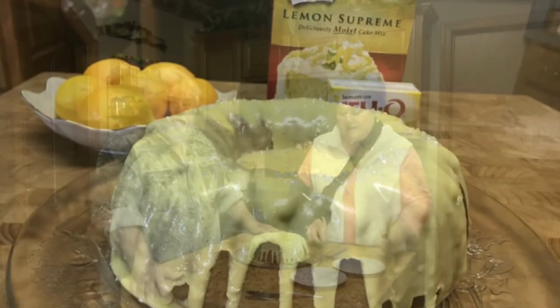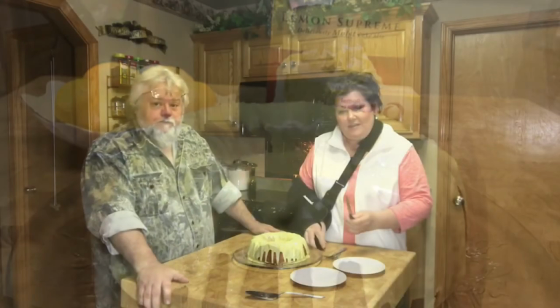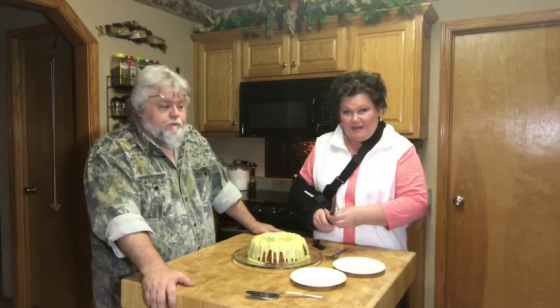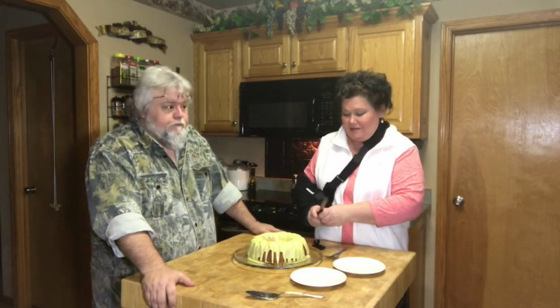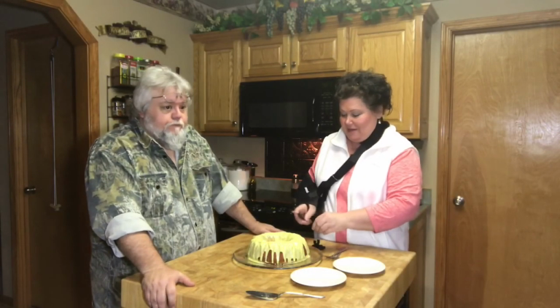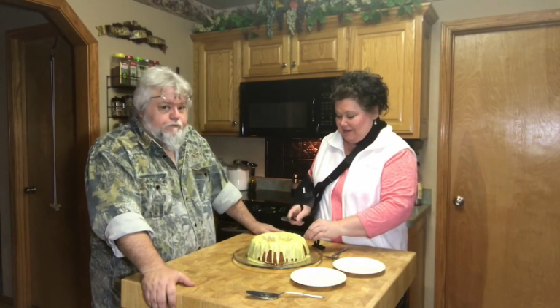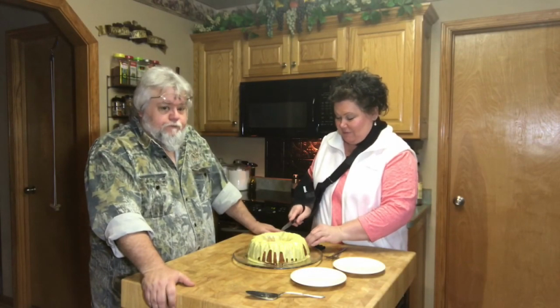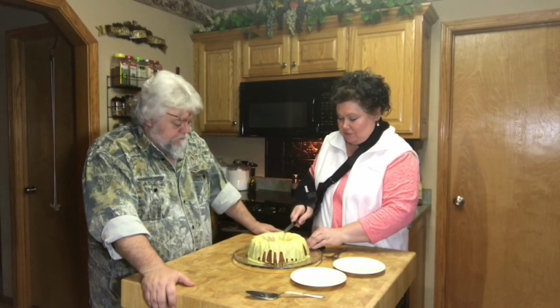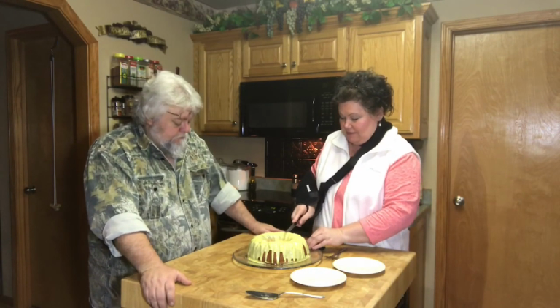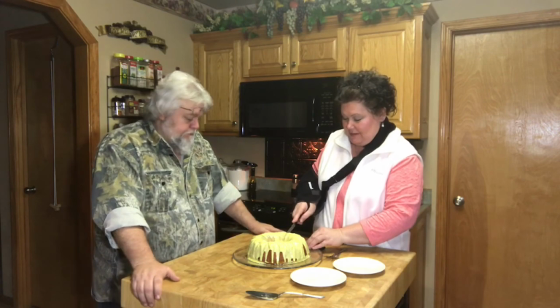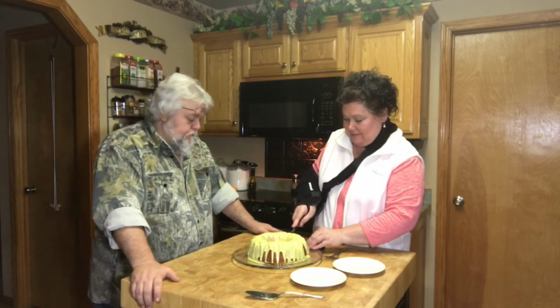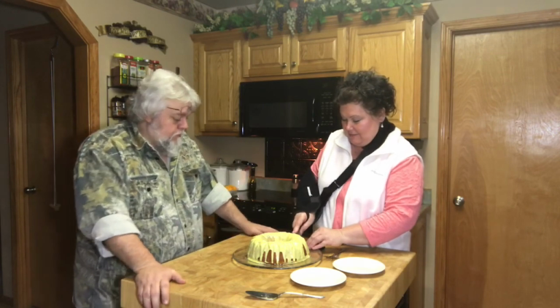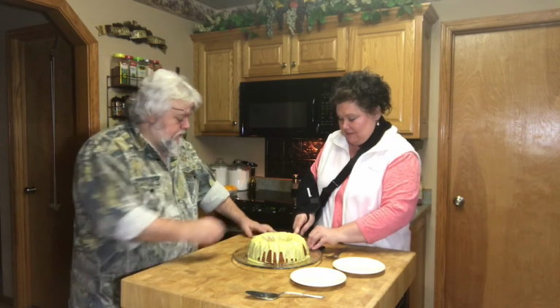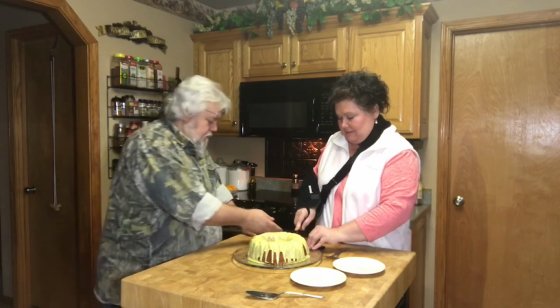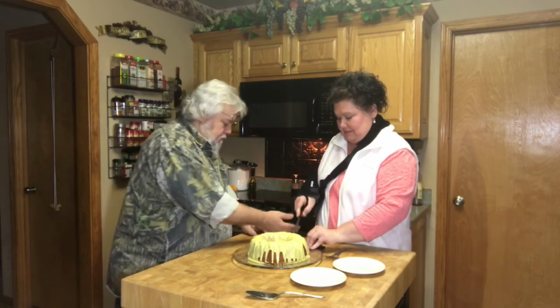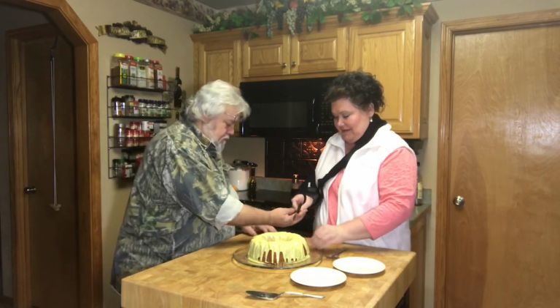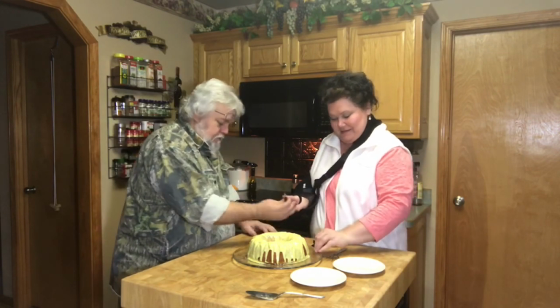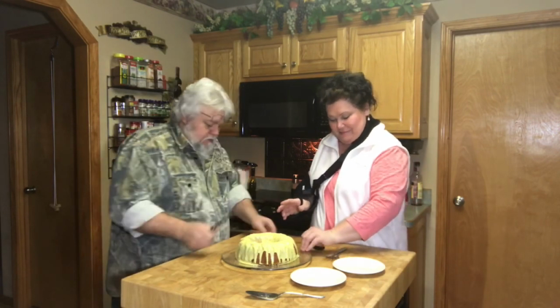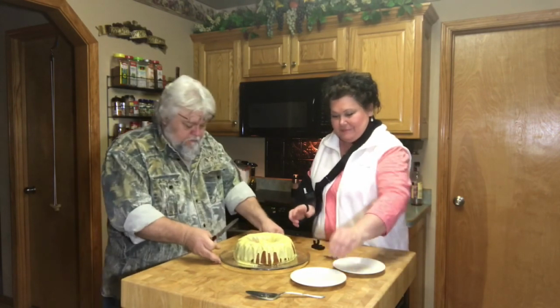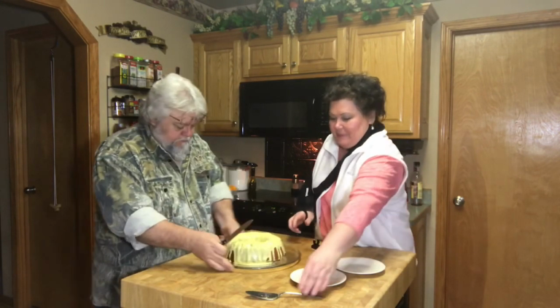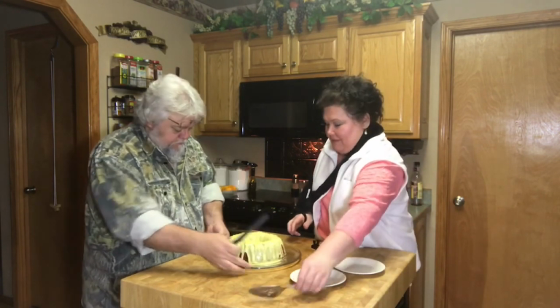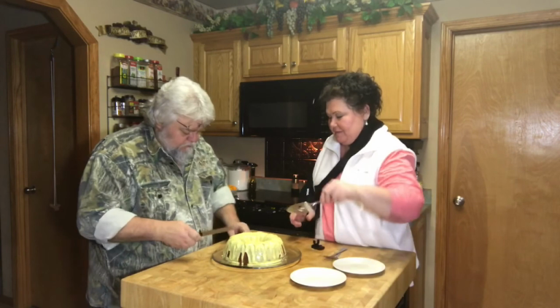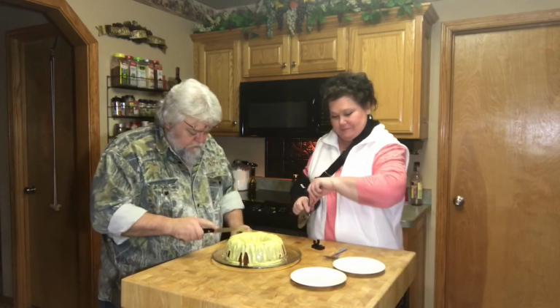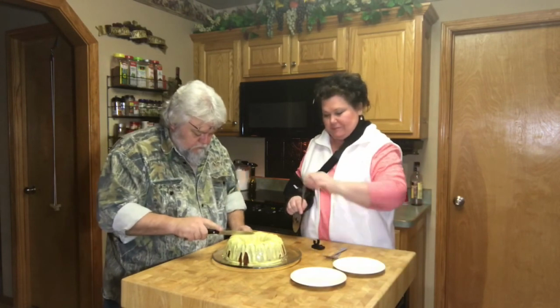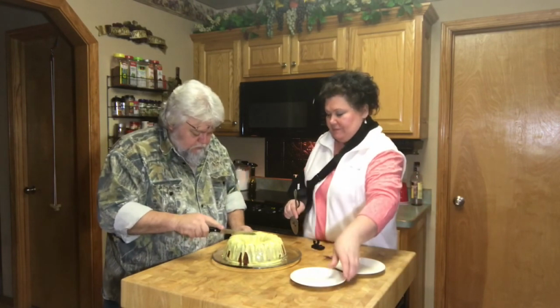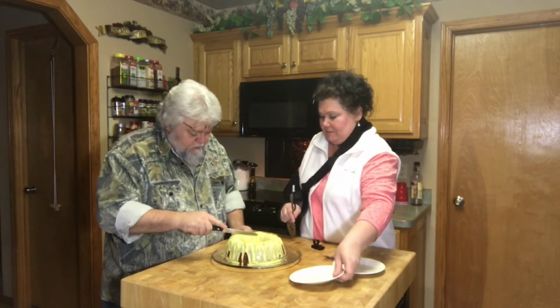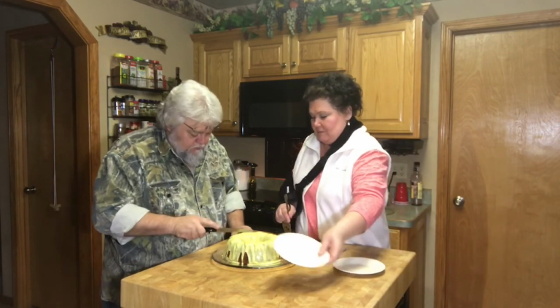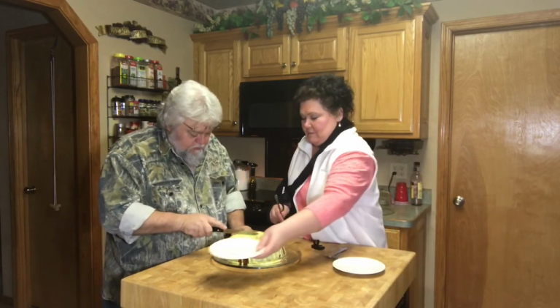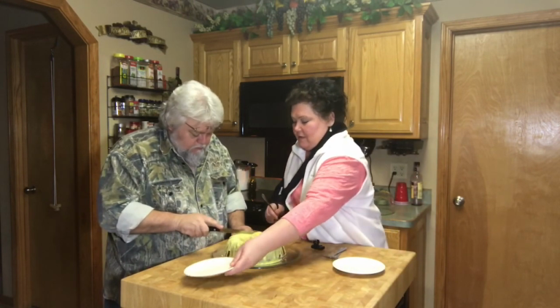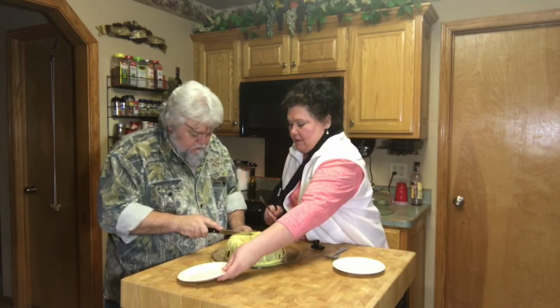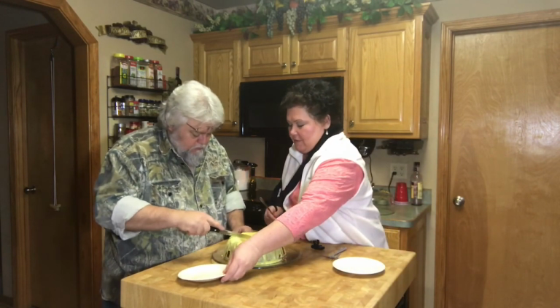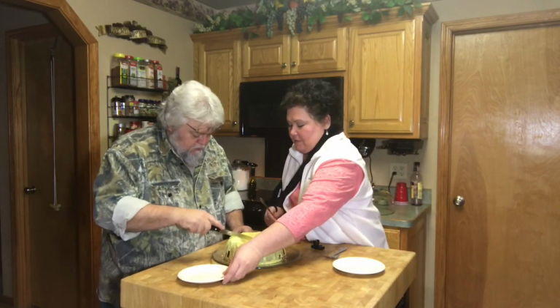Okay everybody, I've got my hubby here and we're going to try this cake. Let's see — he's going to cut out an angle like that. It smells good everybody.